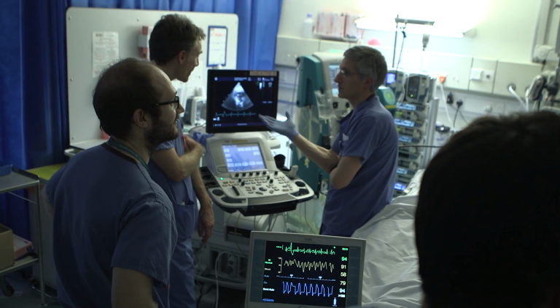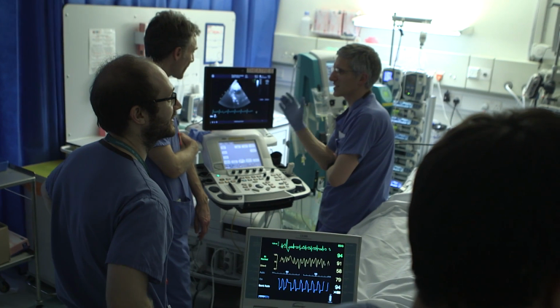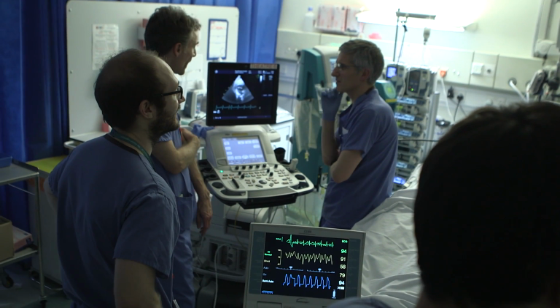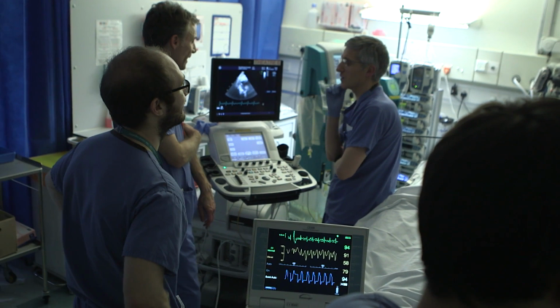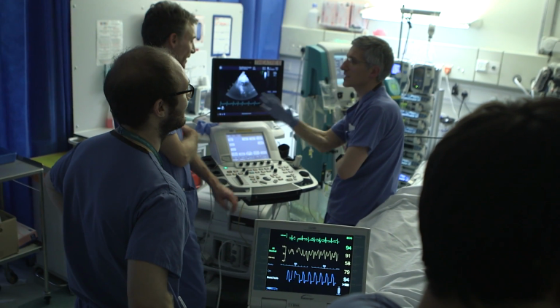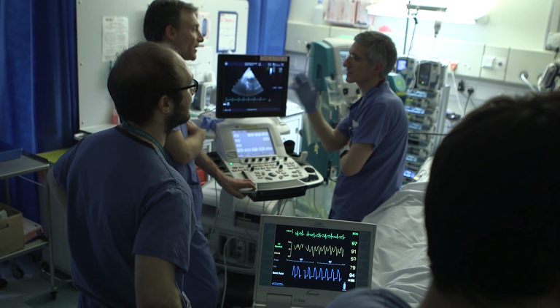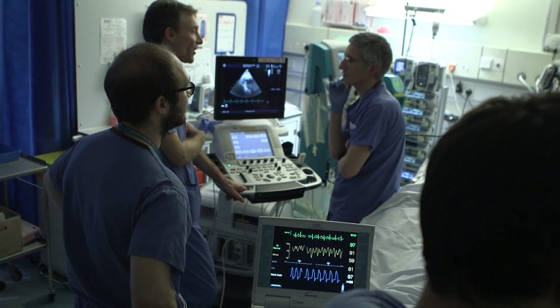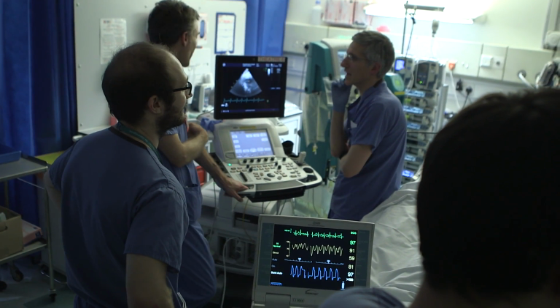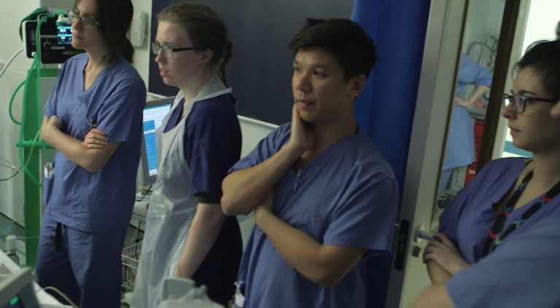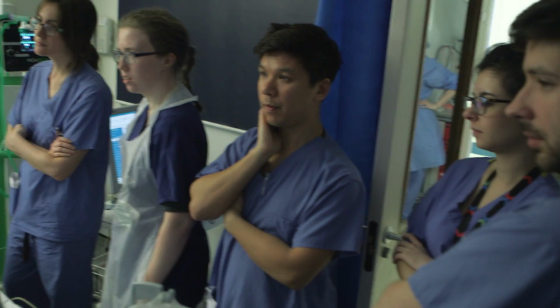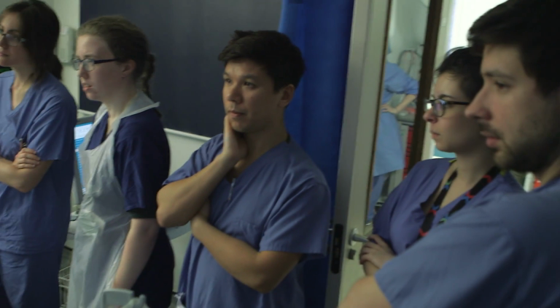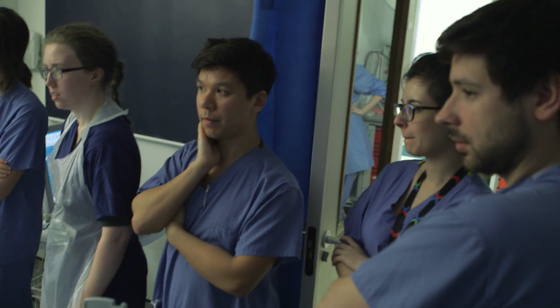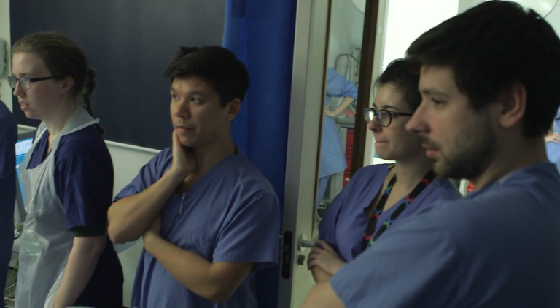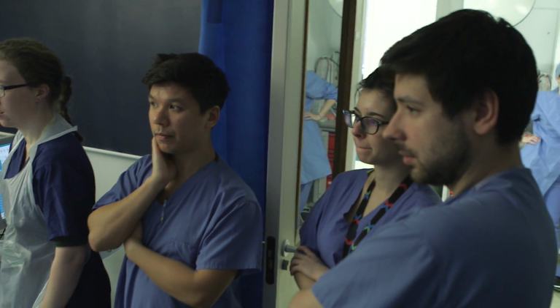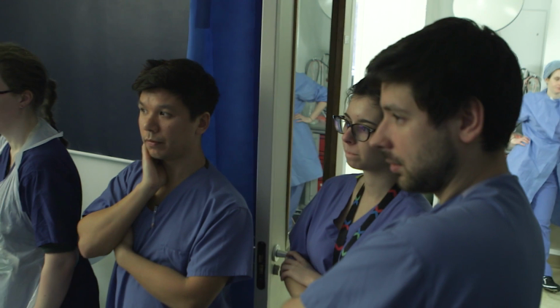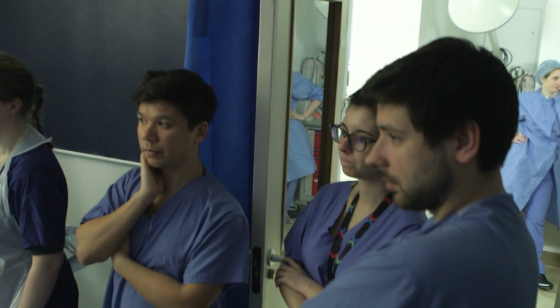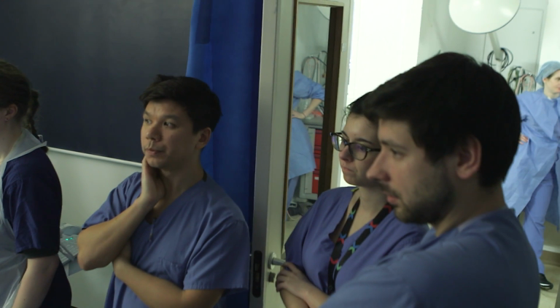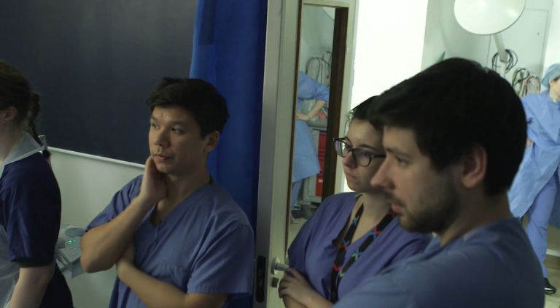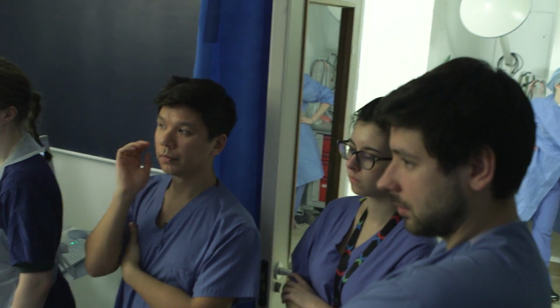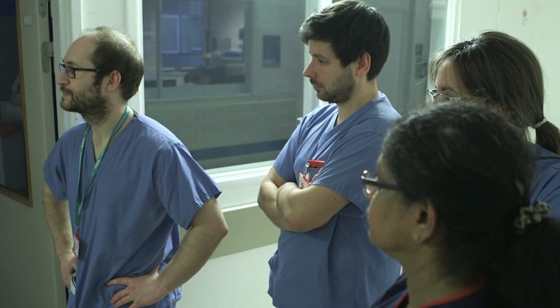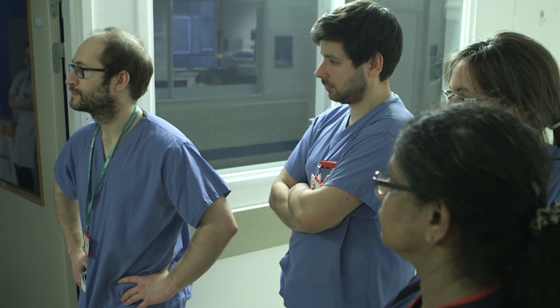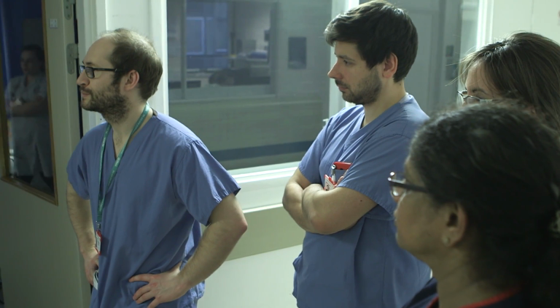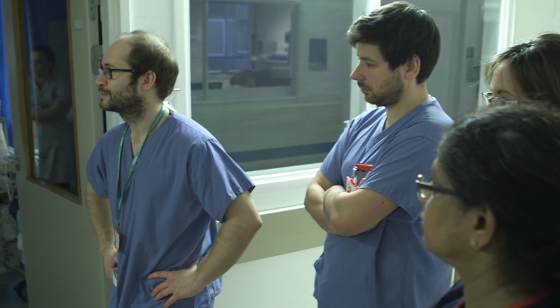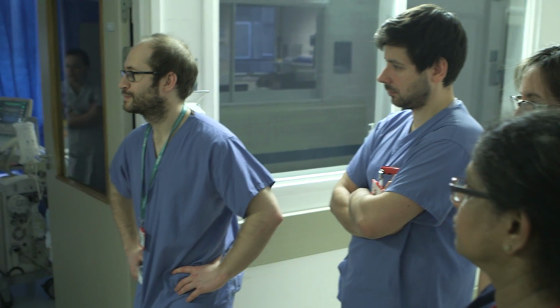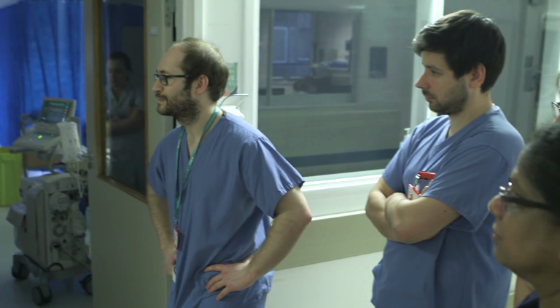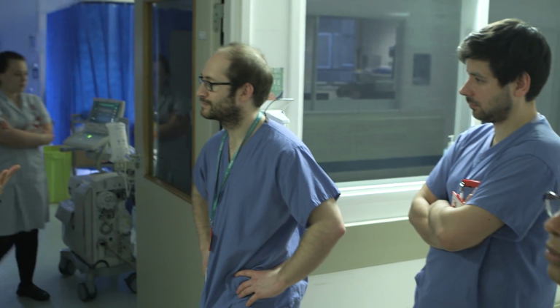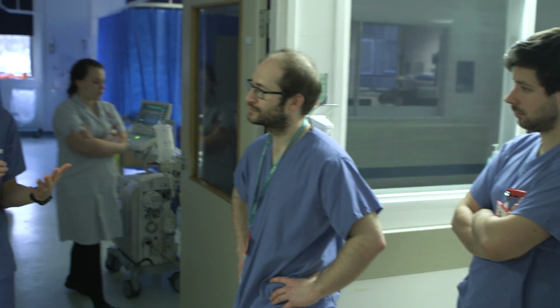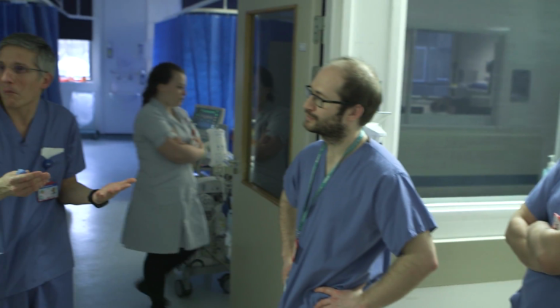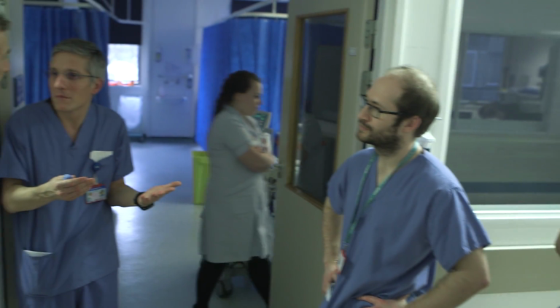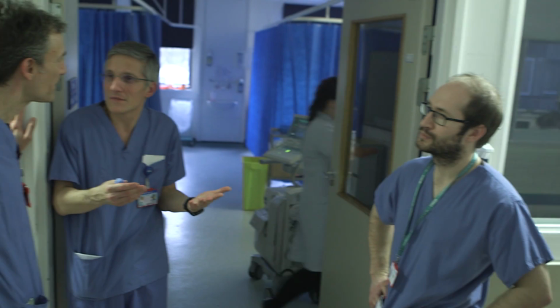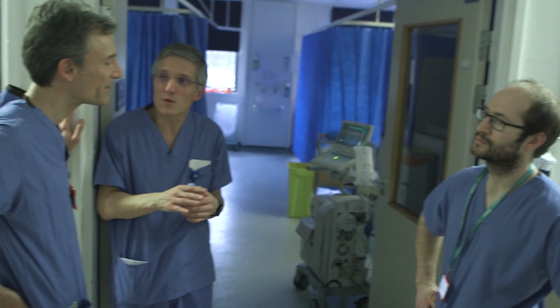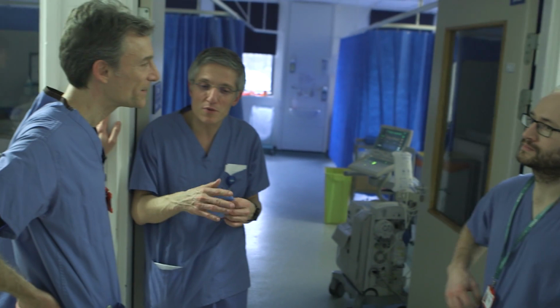As the largest respiratory medicine service in Europe, we use this expertise to advise the investigation and management of our ECMO patients, as well as those referred but not retrieved to the Brompton.